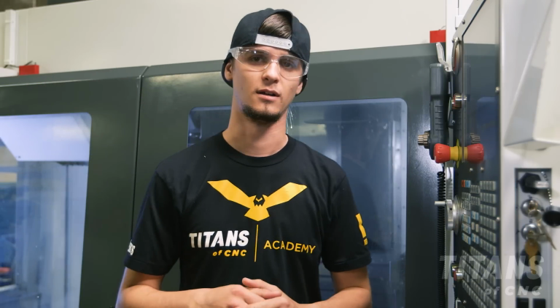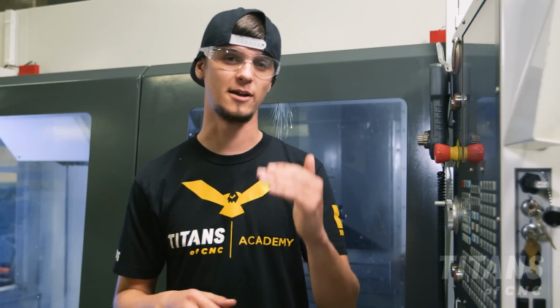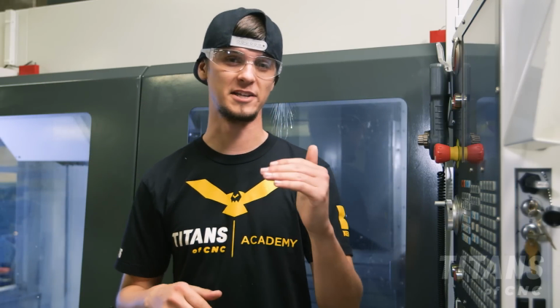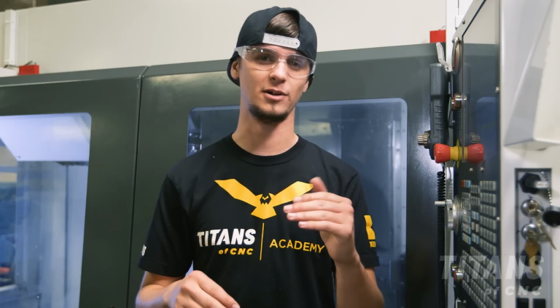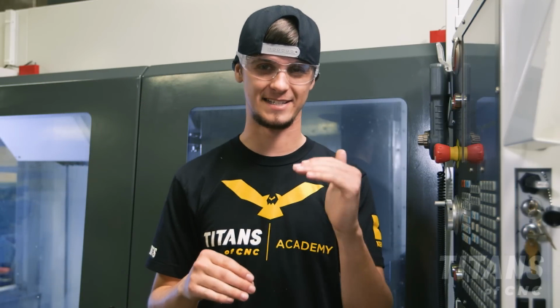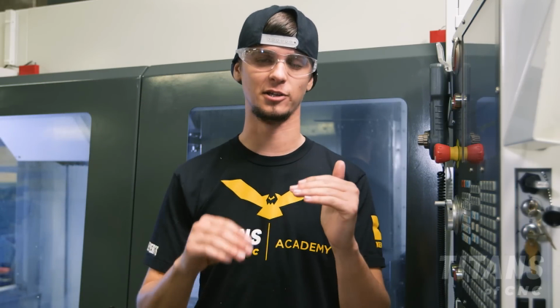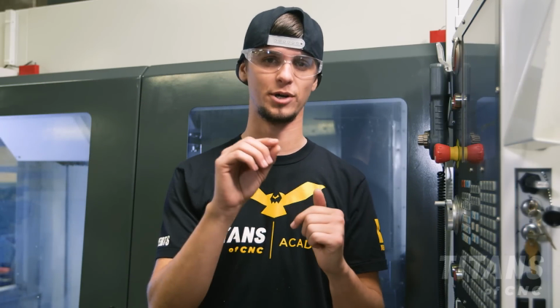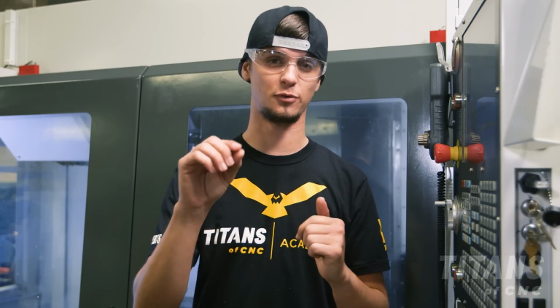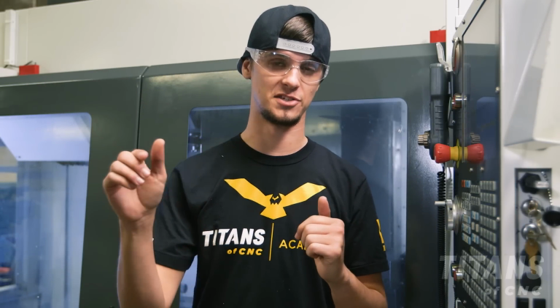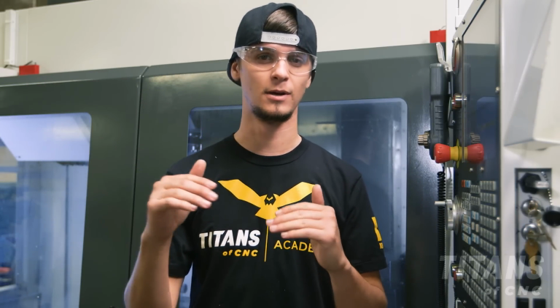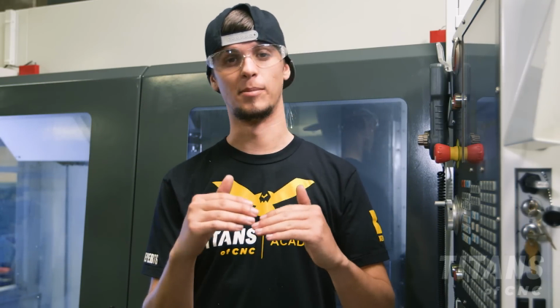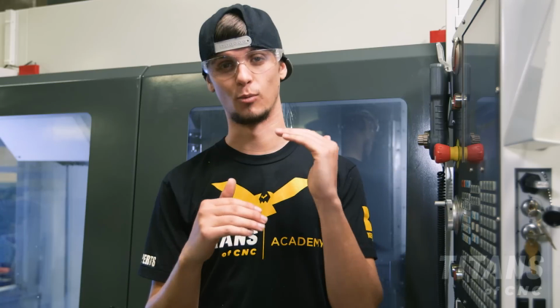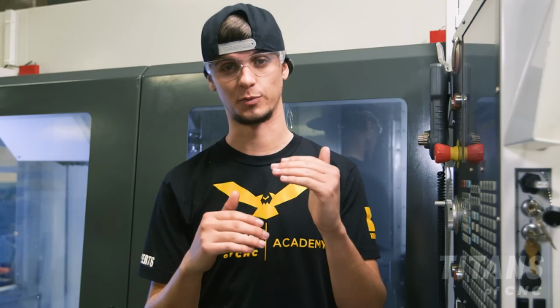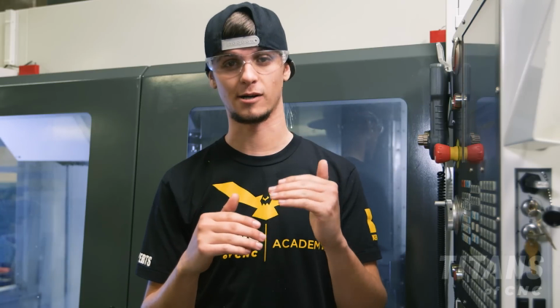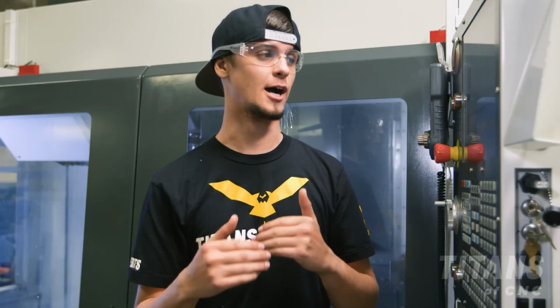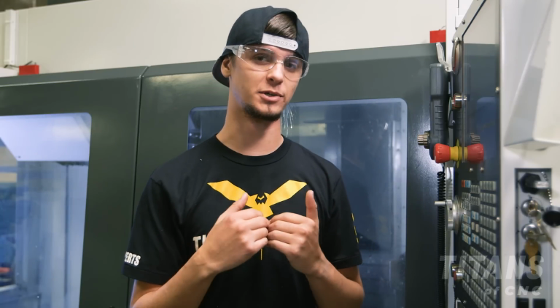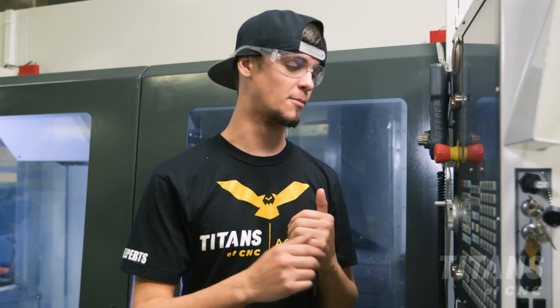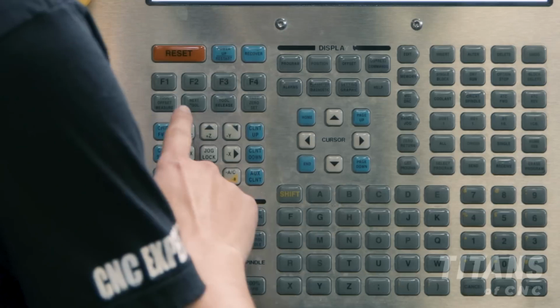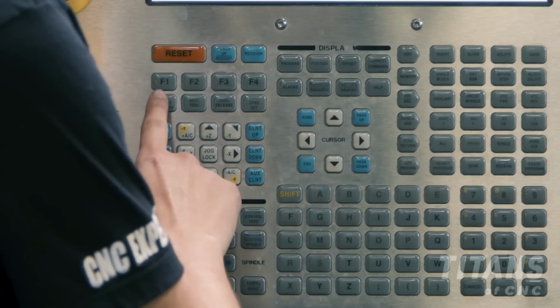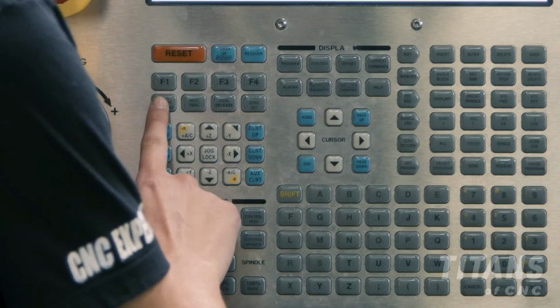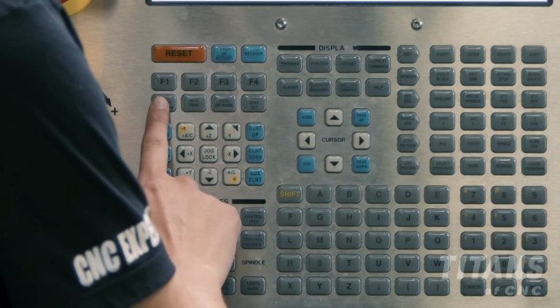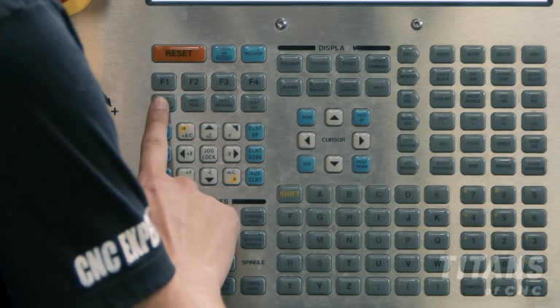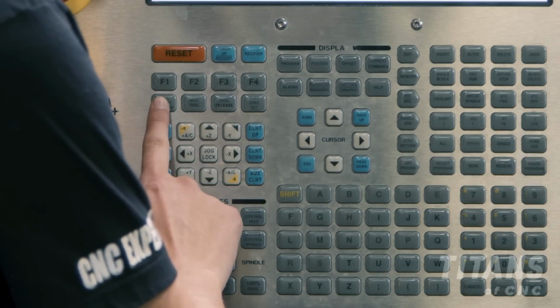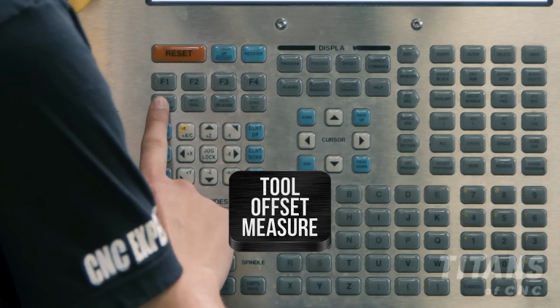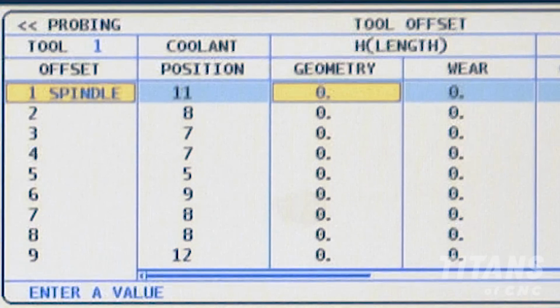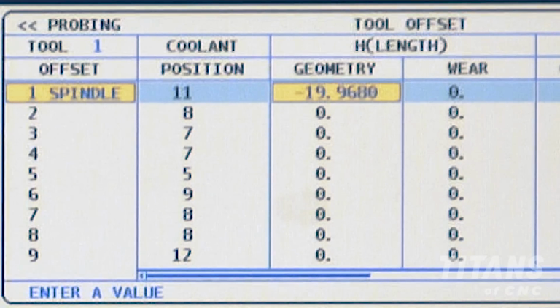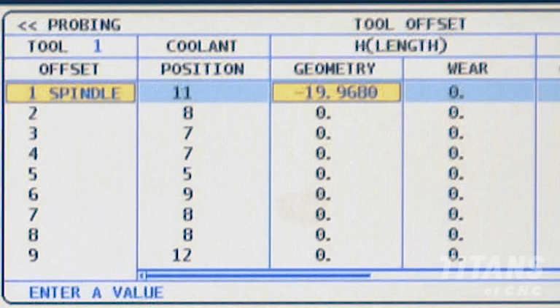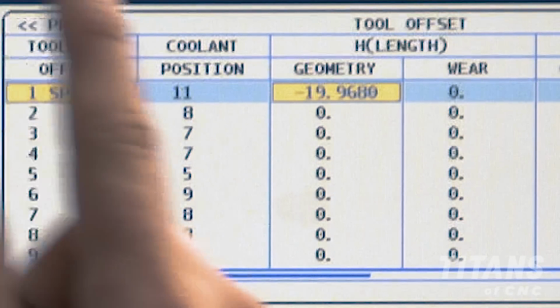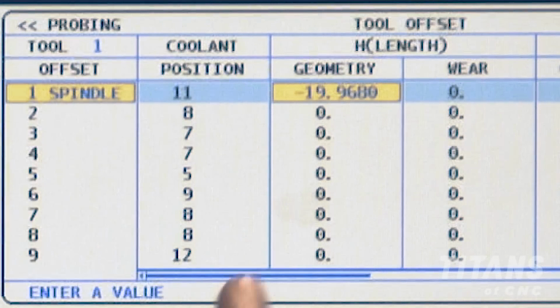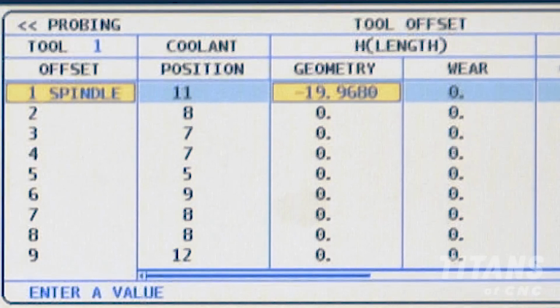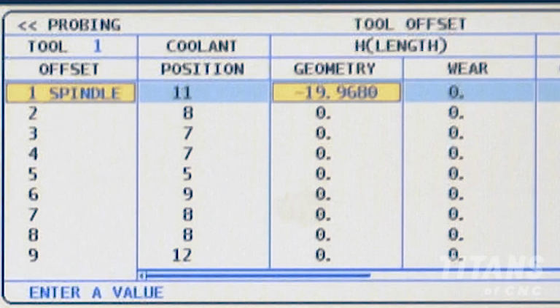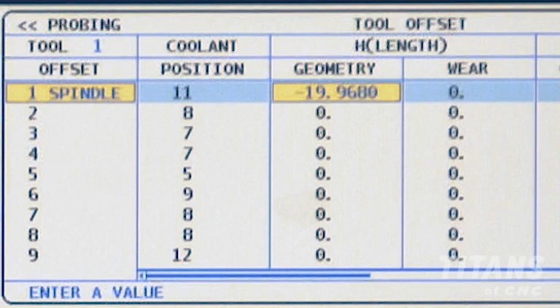Now that my face mill is exactly 0.250 above my 1-2-3 block, I'm simply going to come over and press tool offset measure. This is going to populate the Z position of my tool.